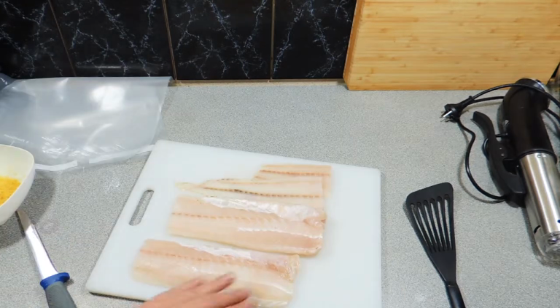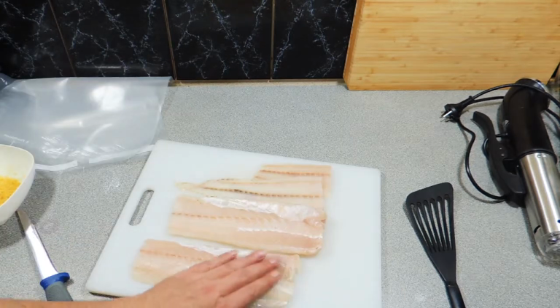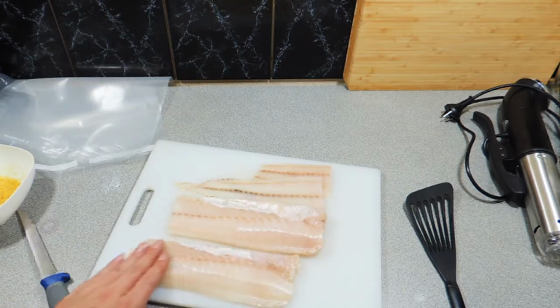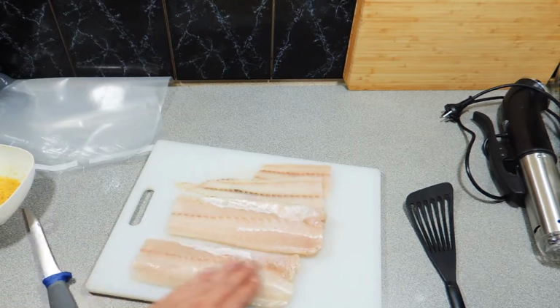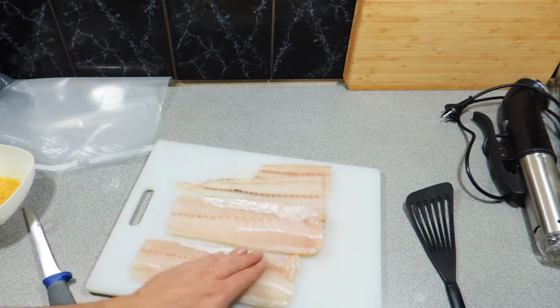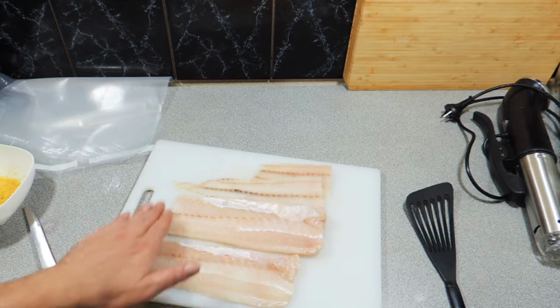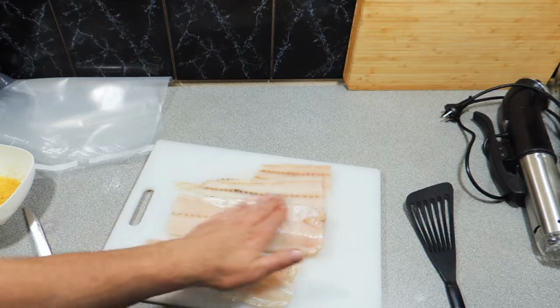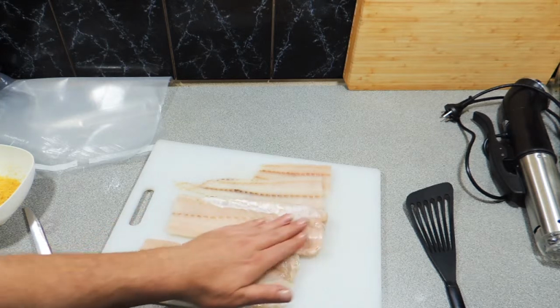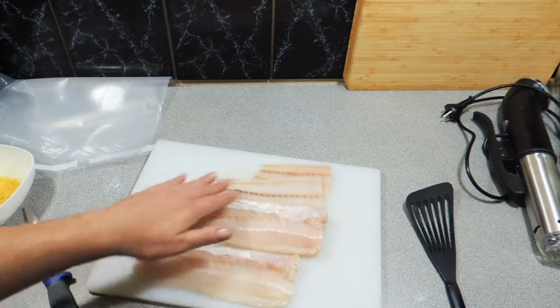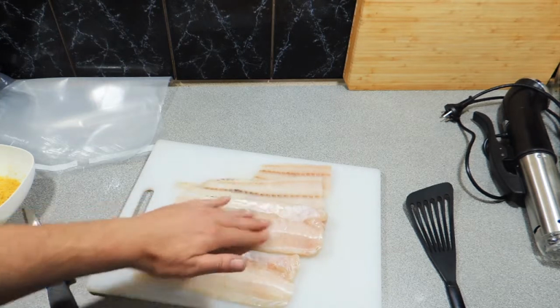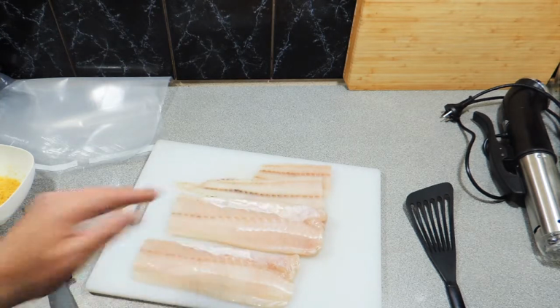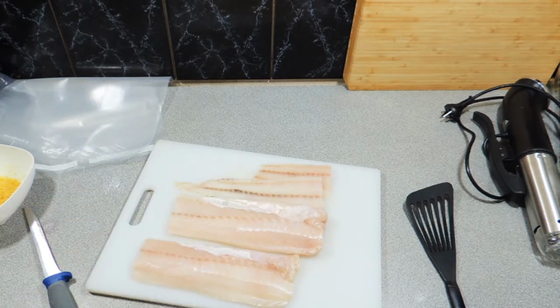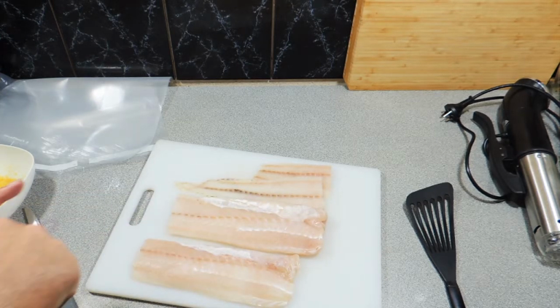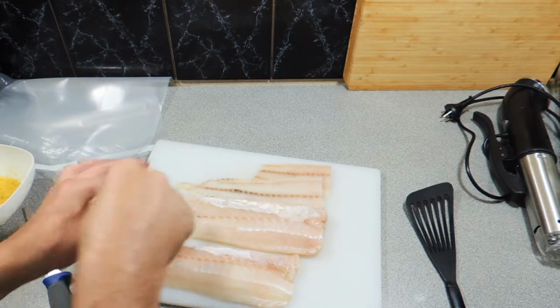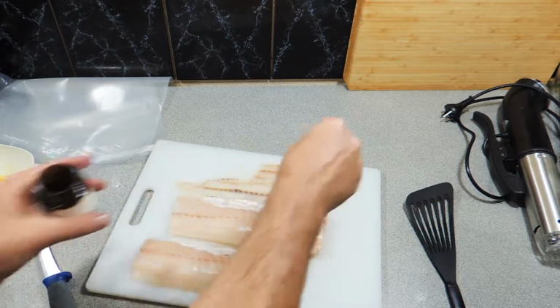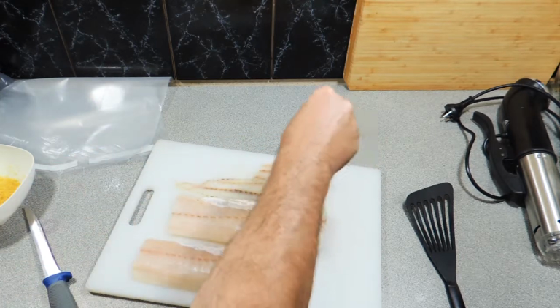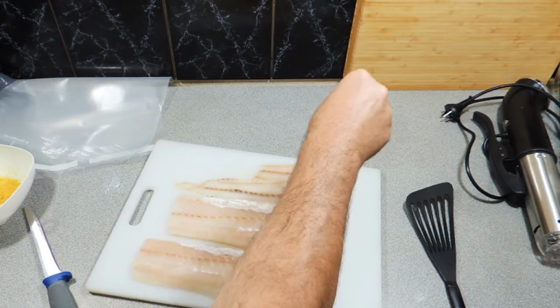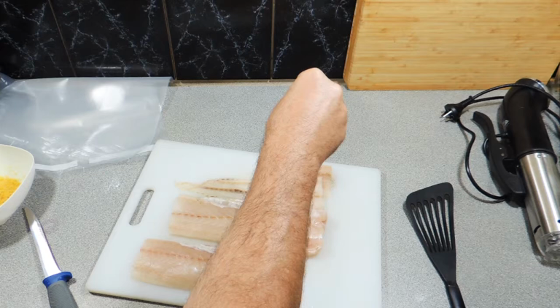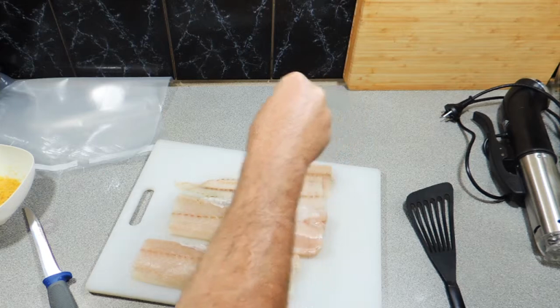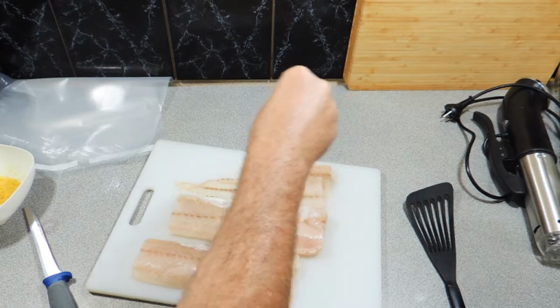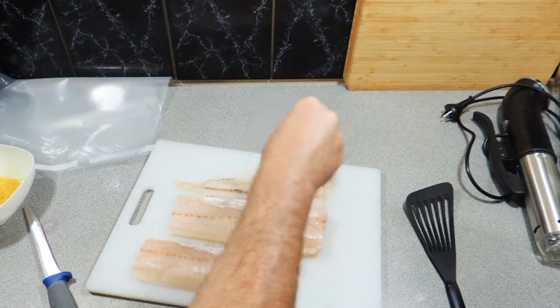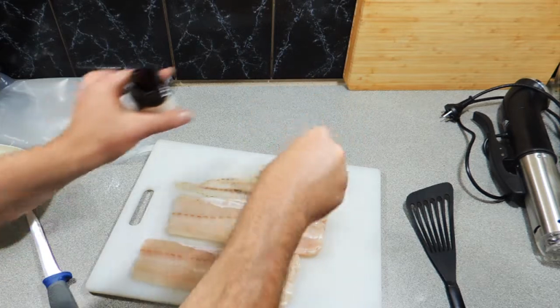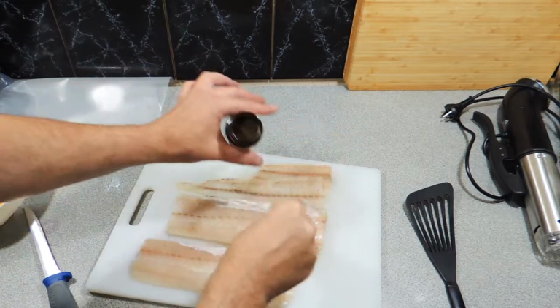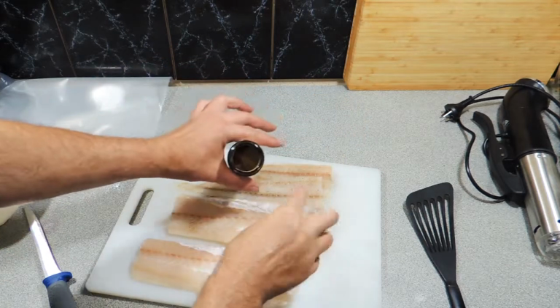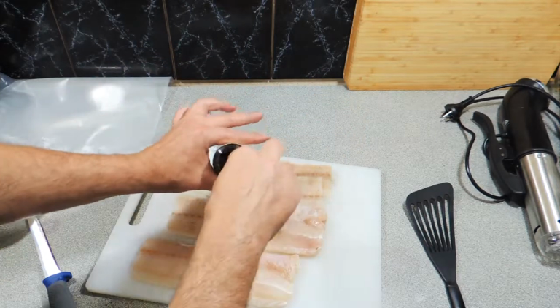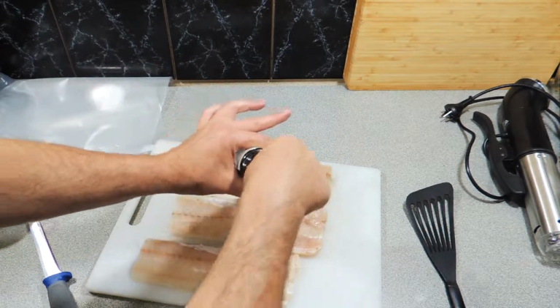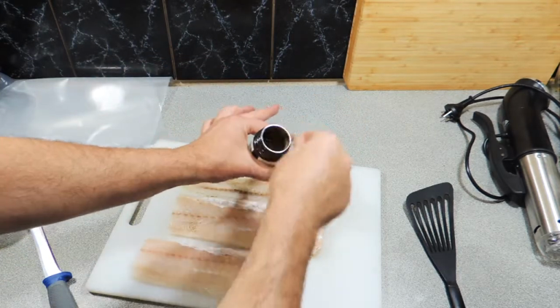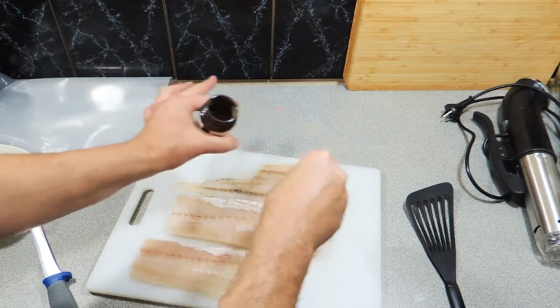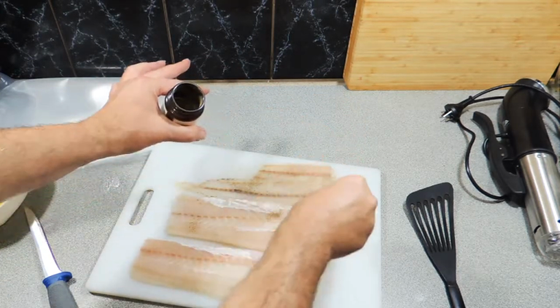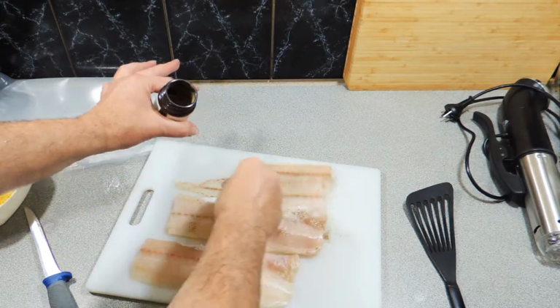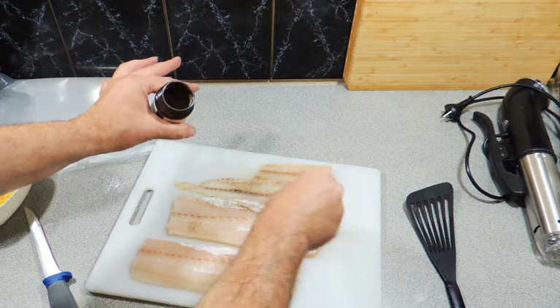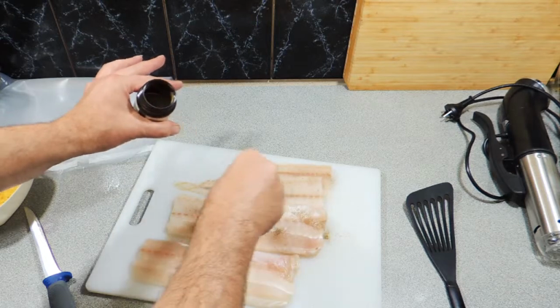Now make sure there's no bones — there shouldn't be if you've got a good fishmonger. And I've got some lemon myrtle, that beautiful Australian bush spice, and we're going to put just a very light sprinkle of that over the top.